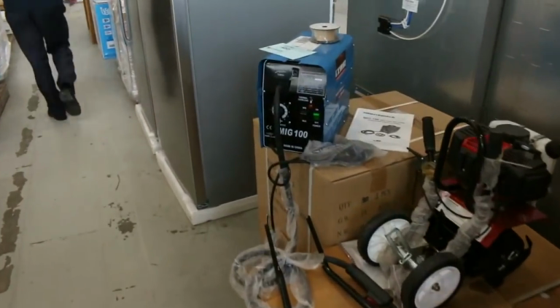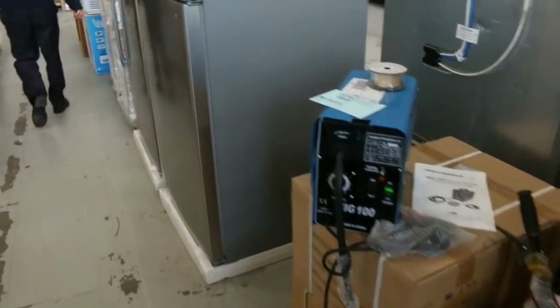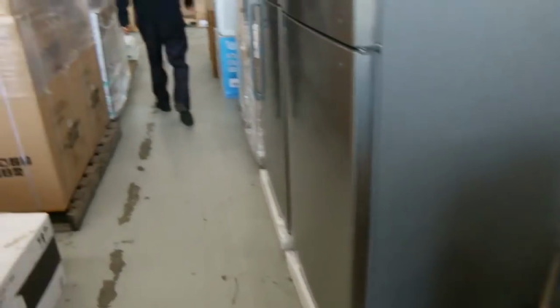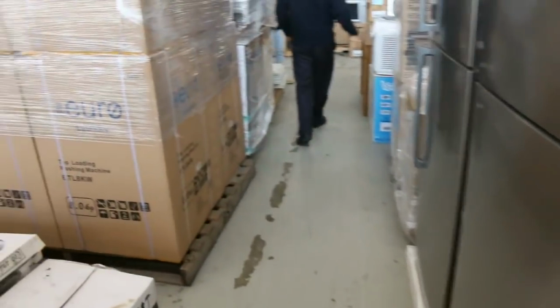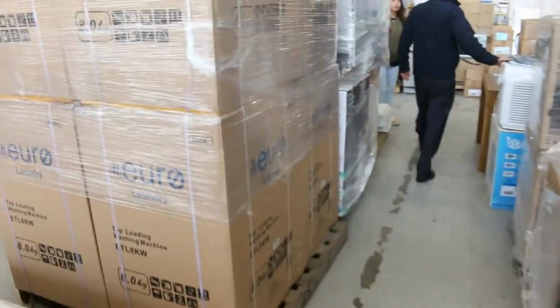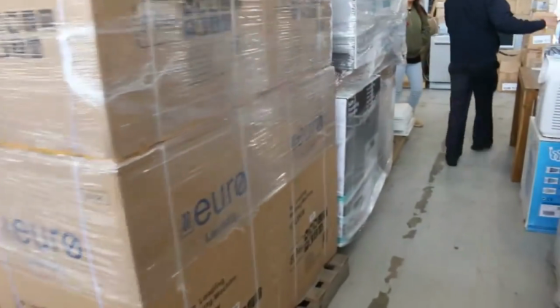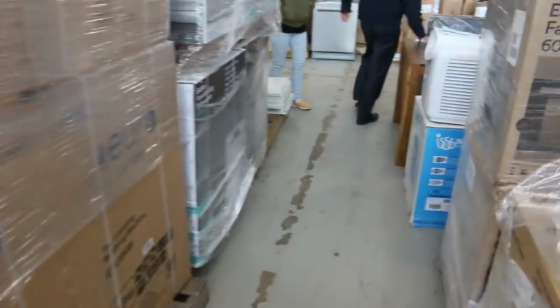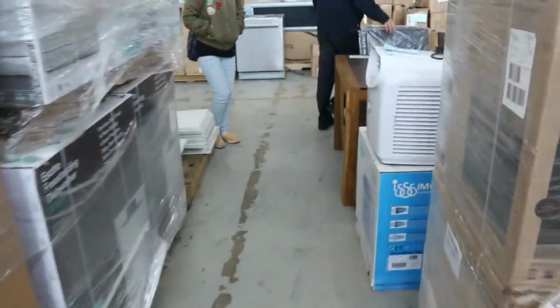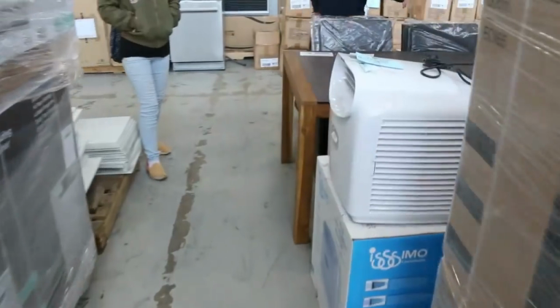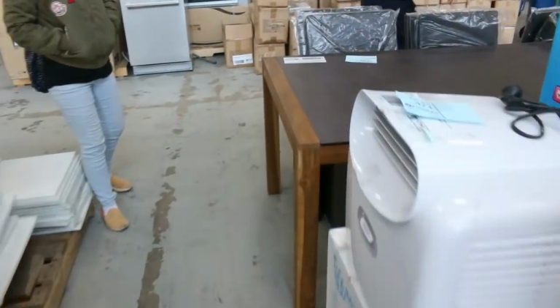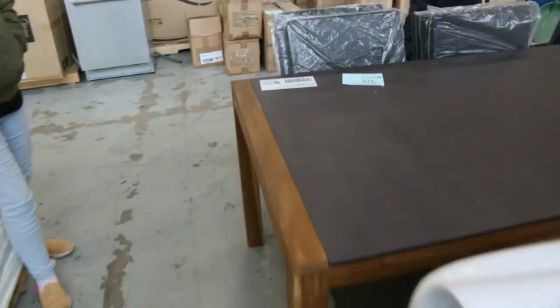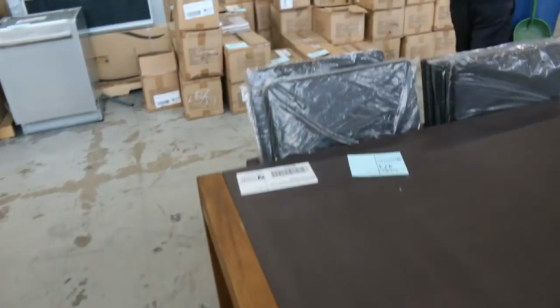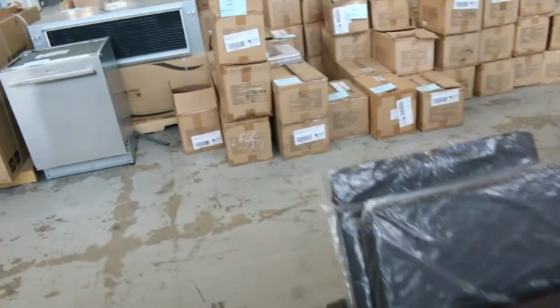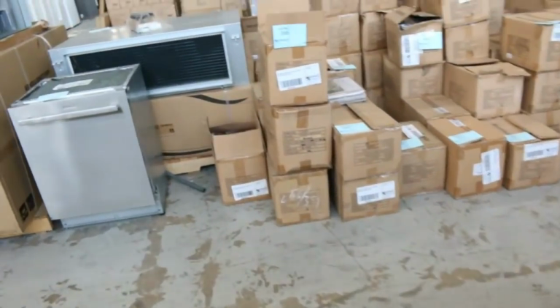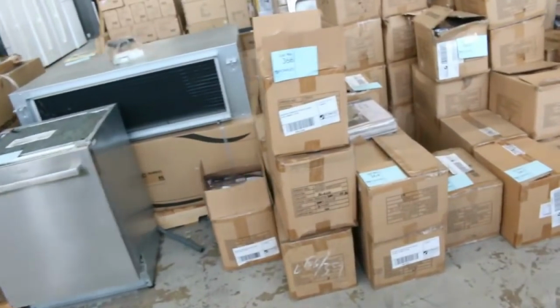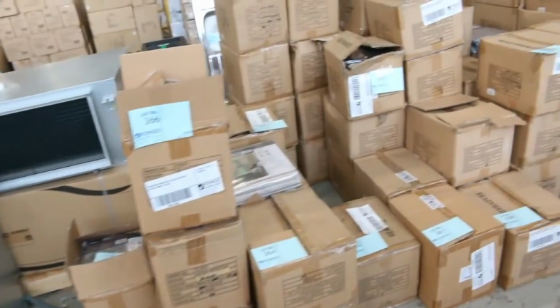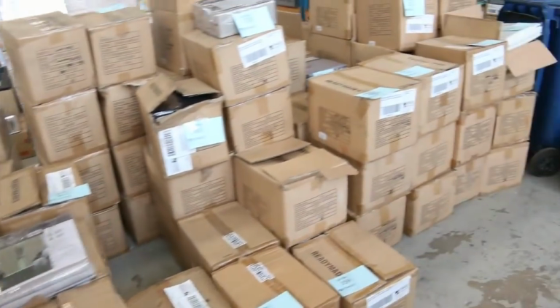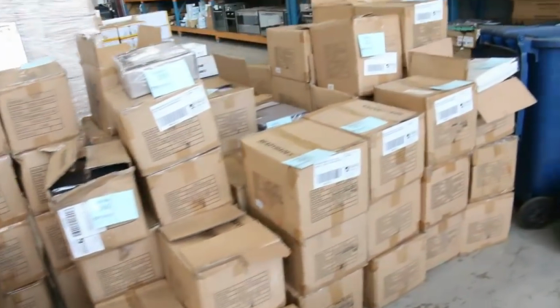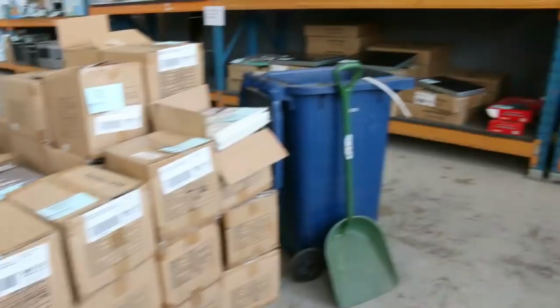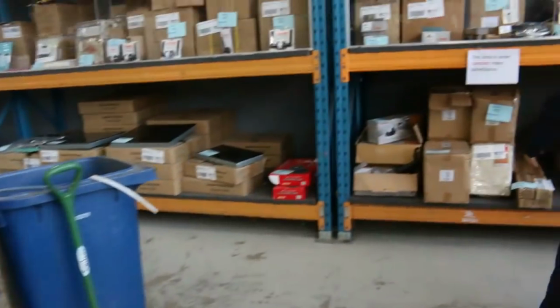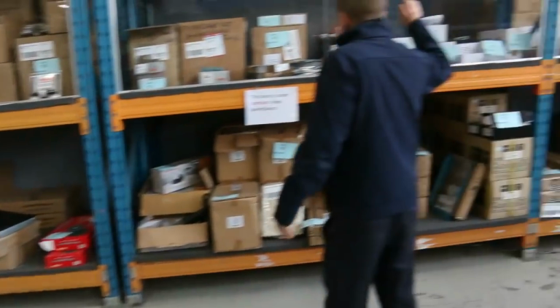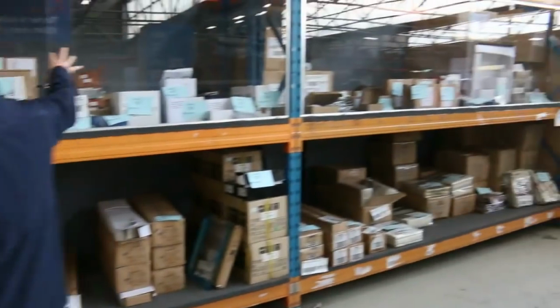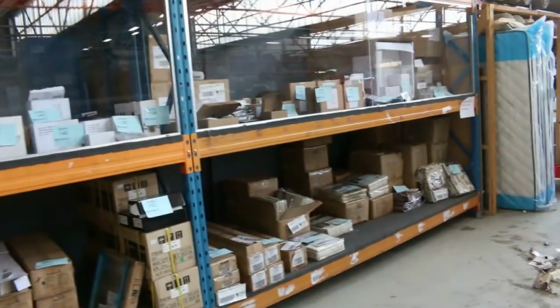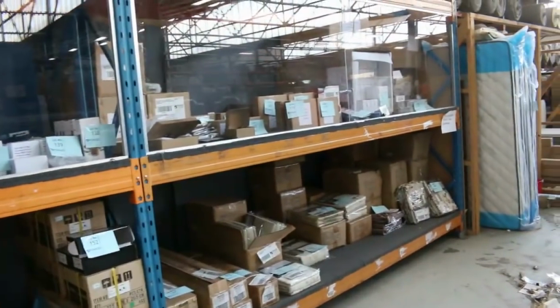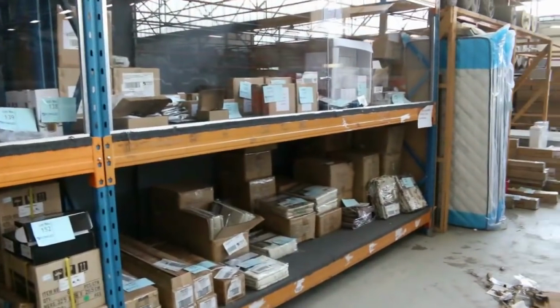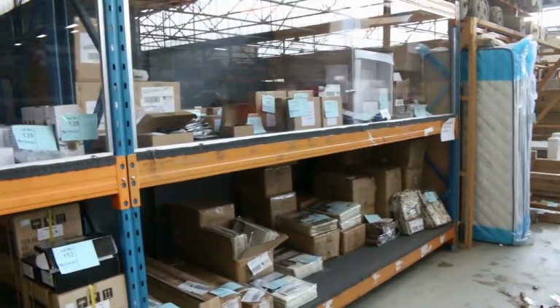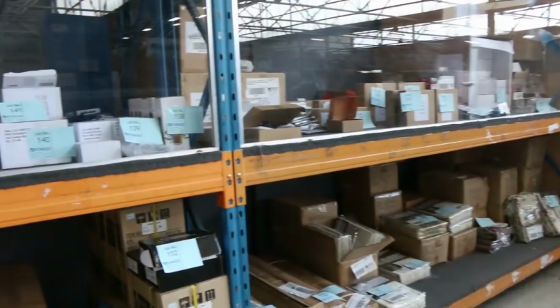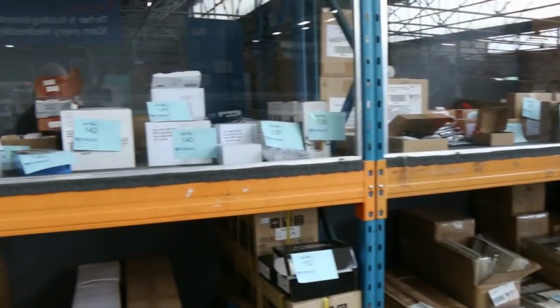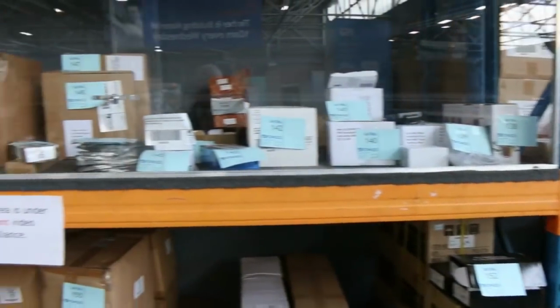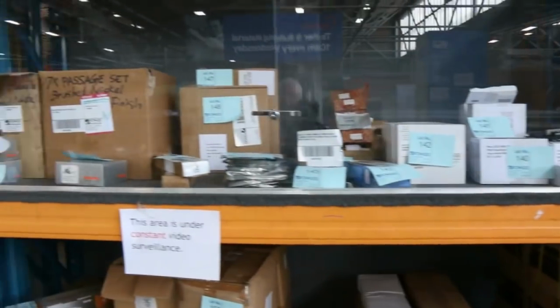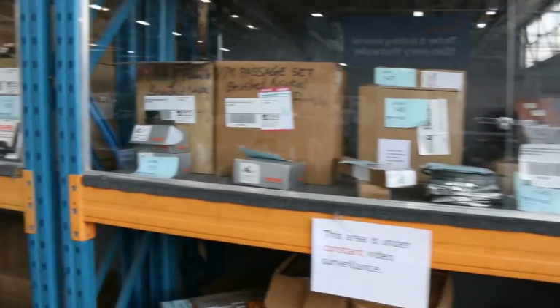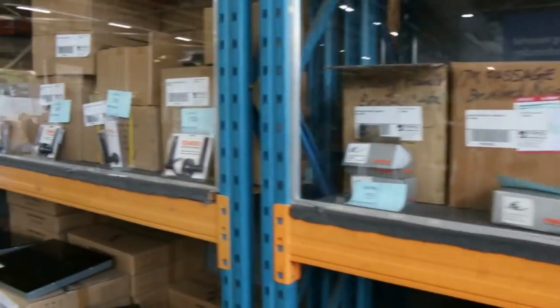Loads of kitchen sinks, air conditioners there, more outdoor furniture, heaps of curtains, stacks and stacks of curtains, lighting as well, LED floodlights. All that stuff in those cabinets will be unreserved. Got some beautiful door handles there.